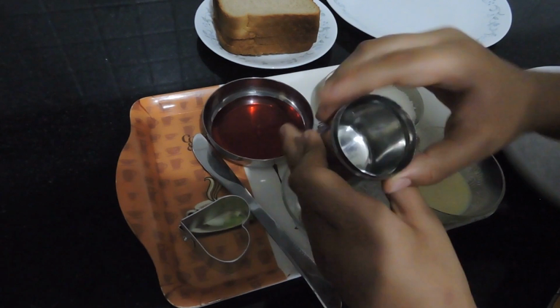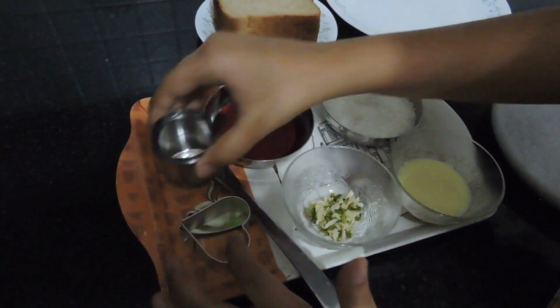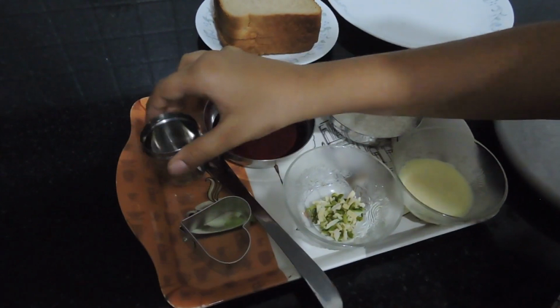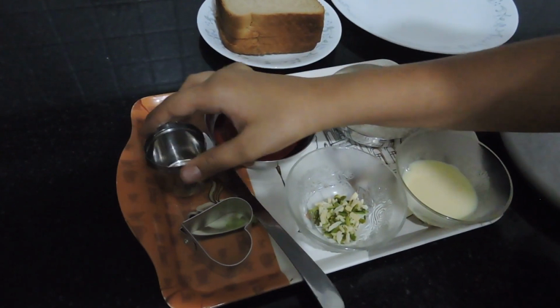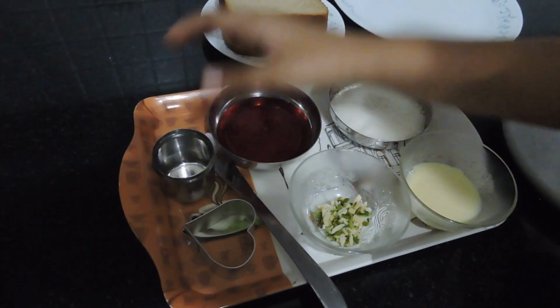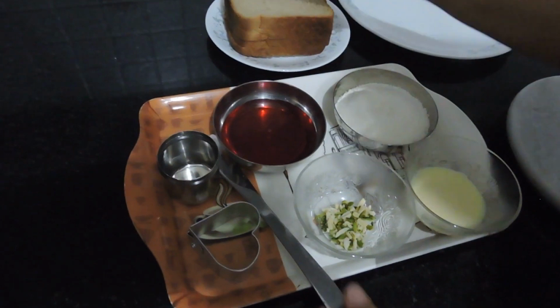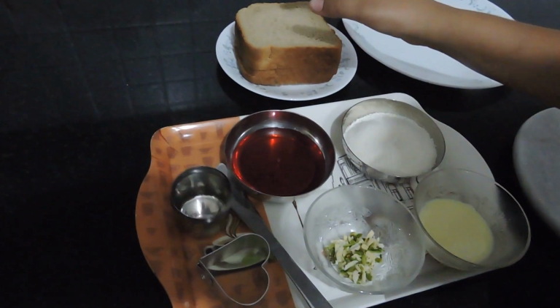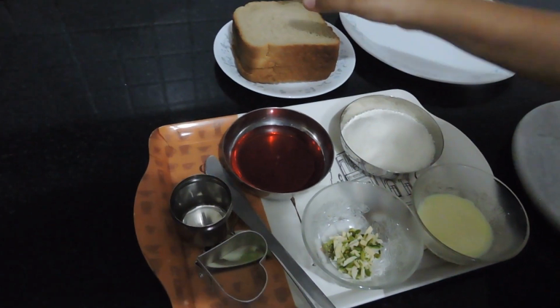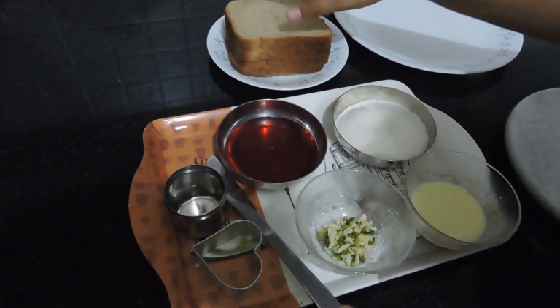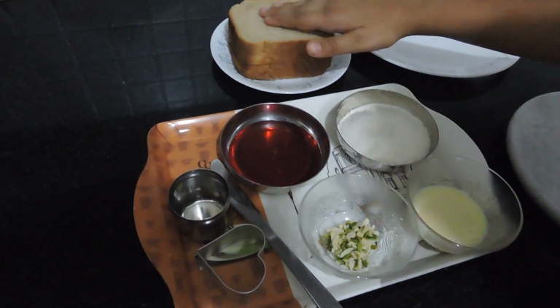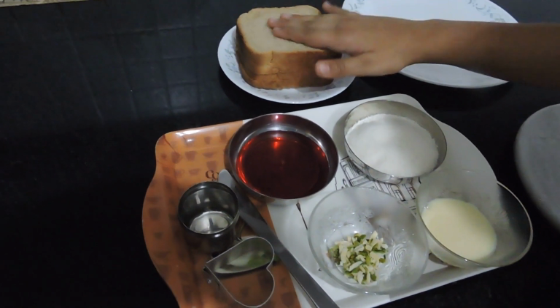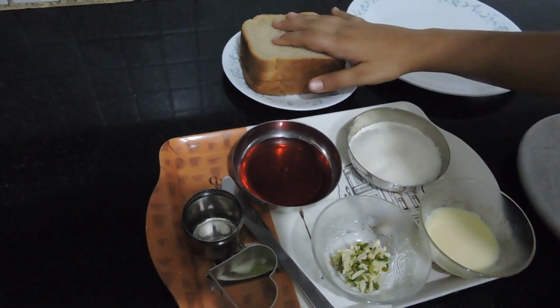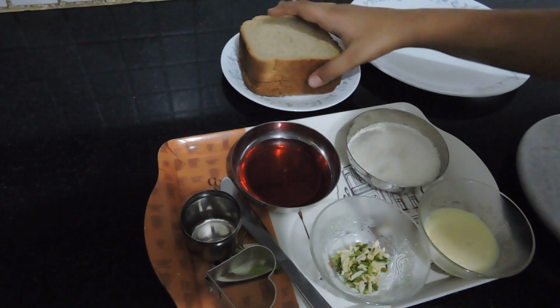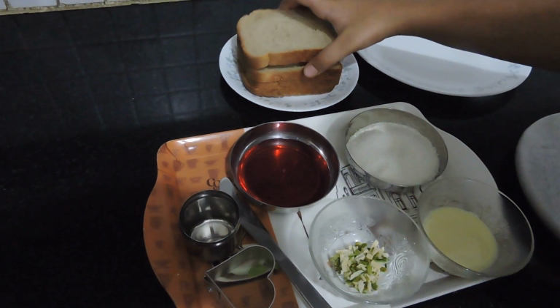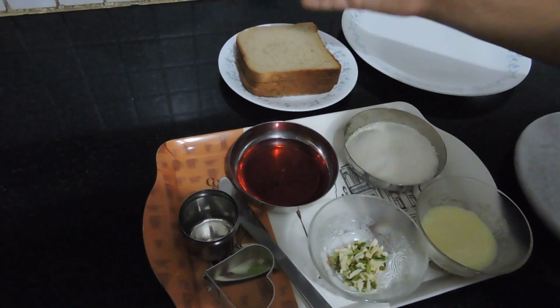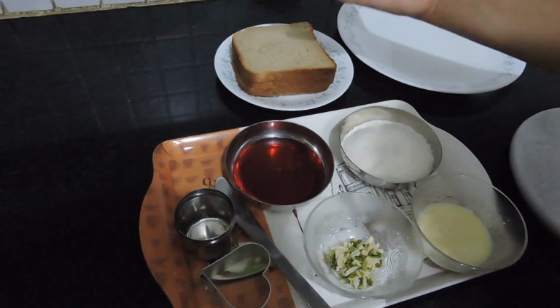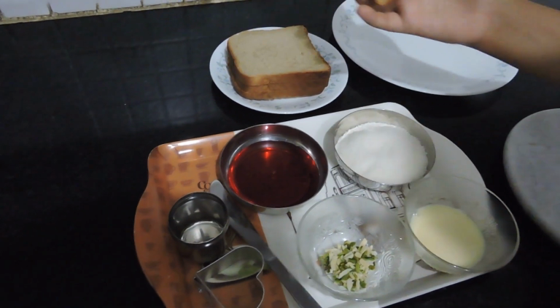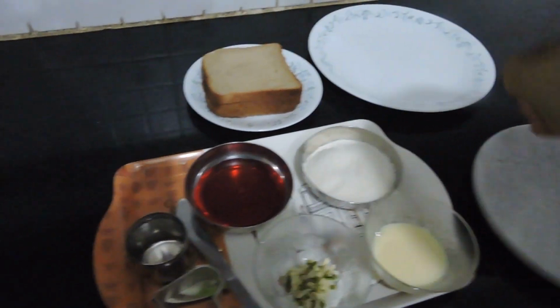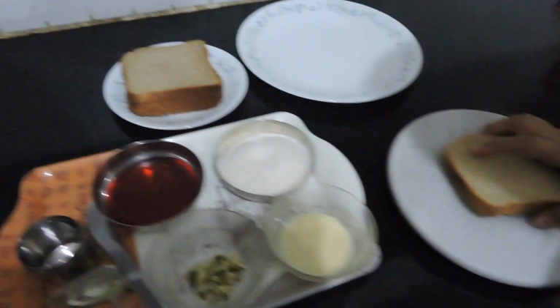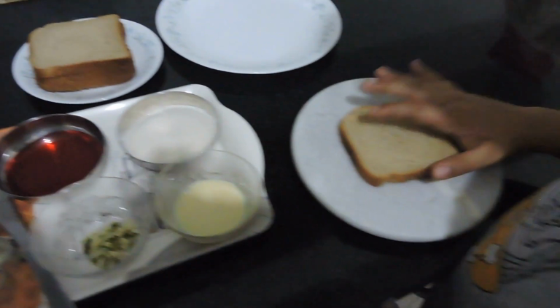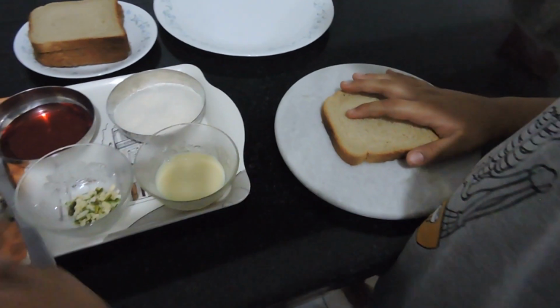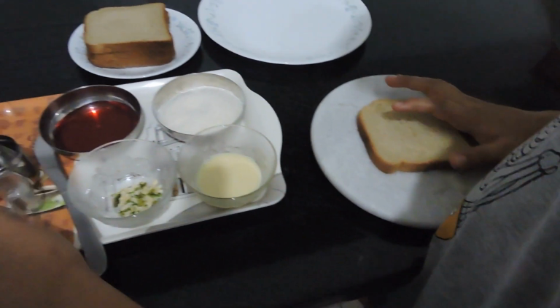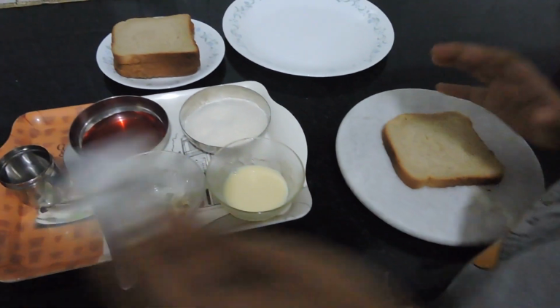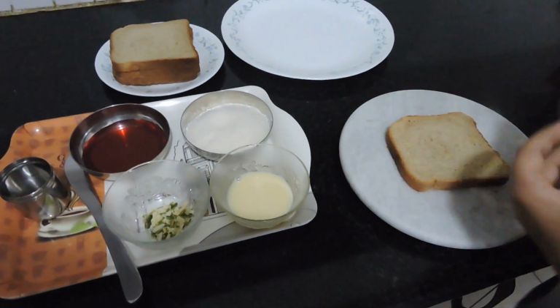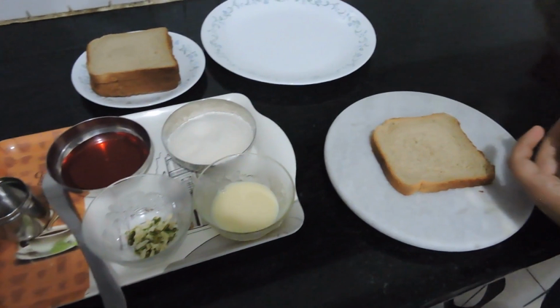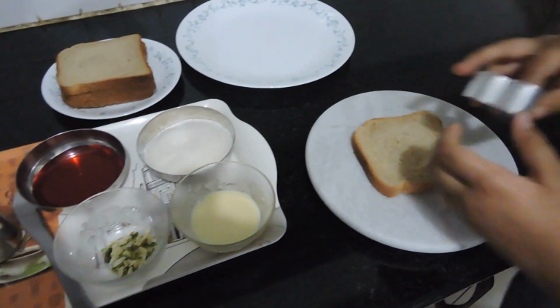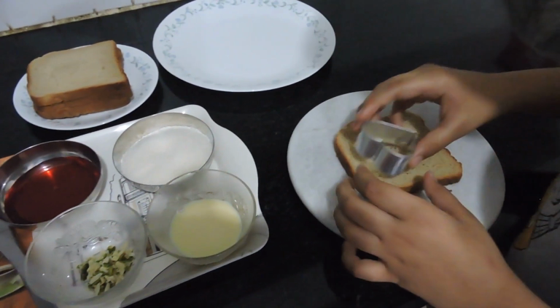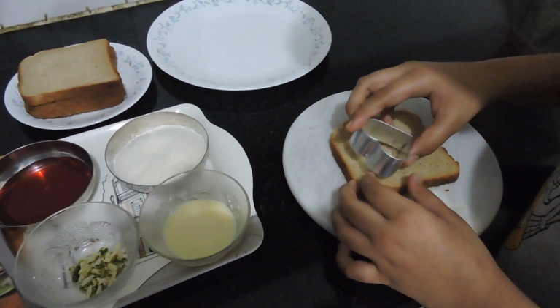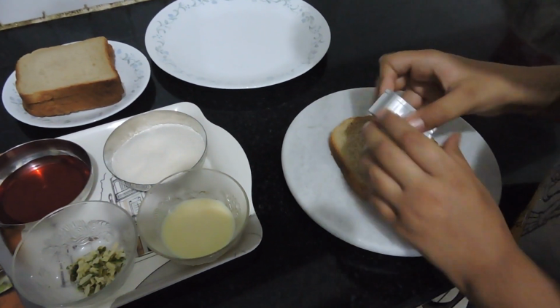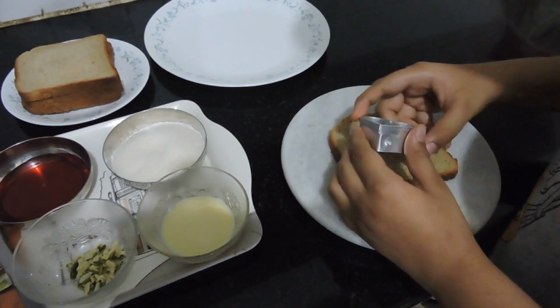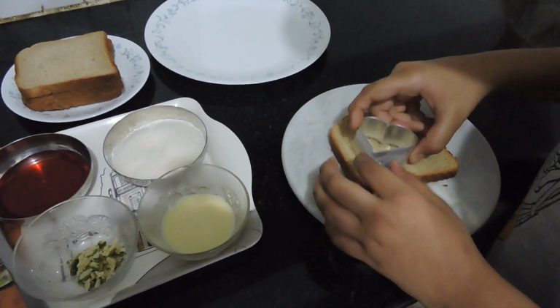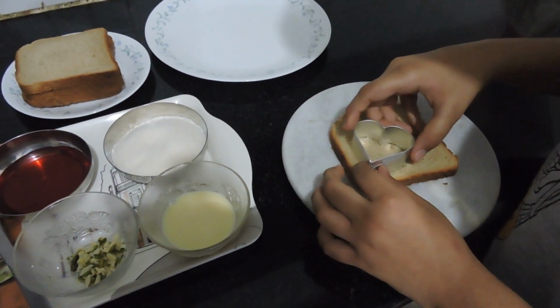You'll also need a butter knife and four pieces of bread. First, you will take a piece of bread and use a cookie cutter.